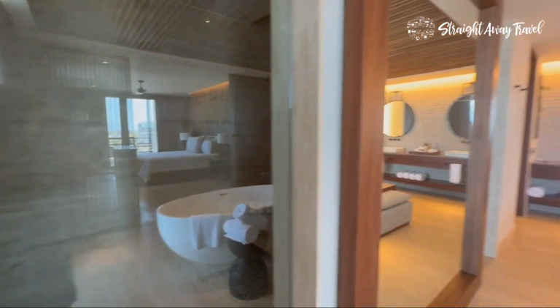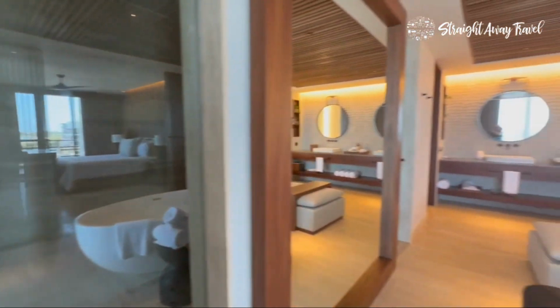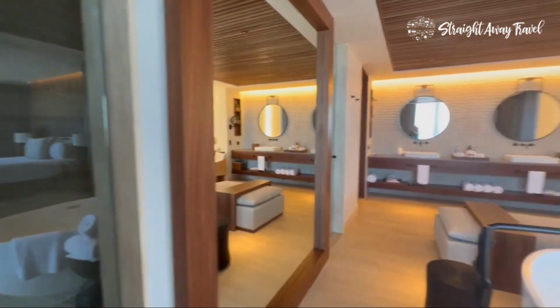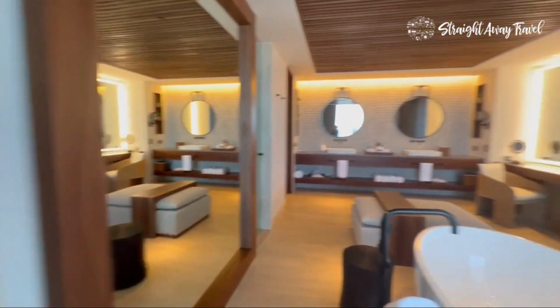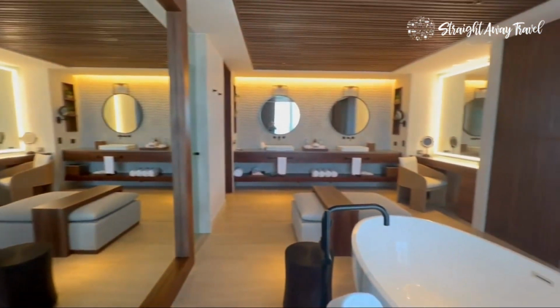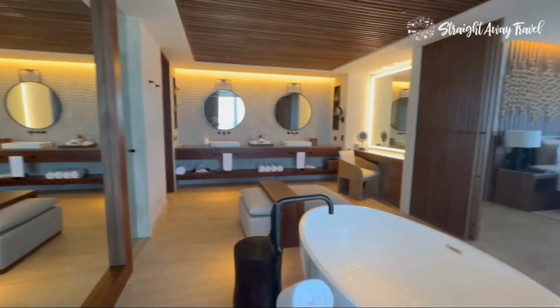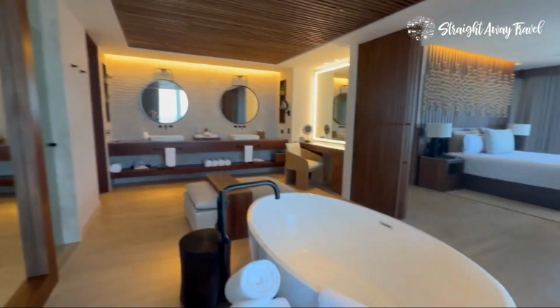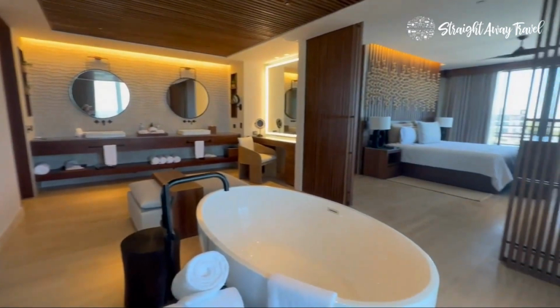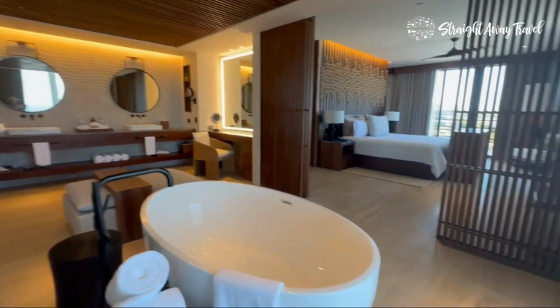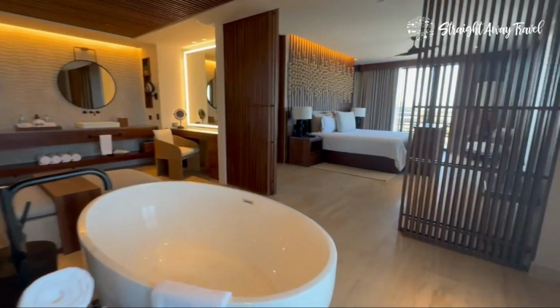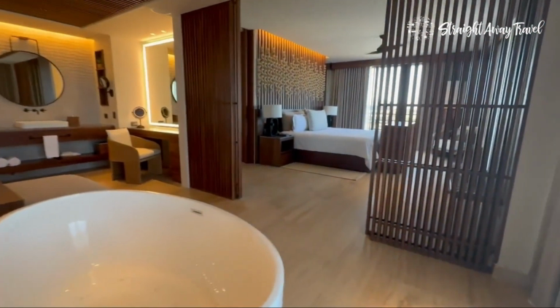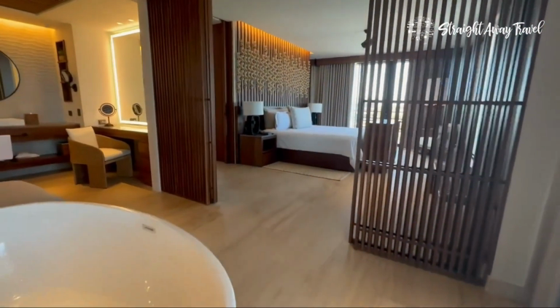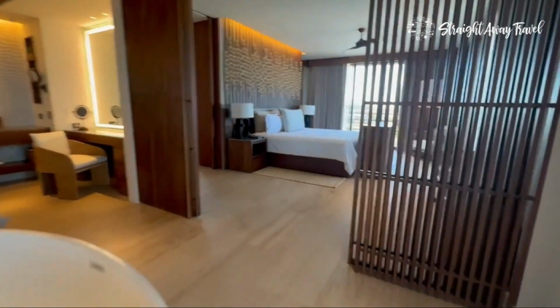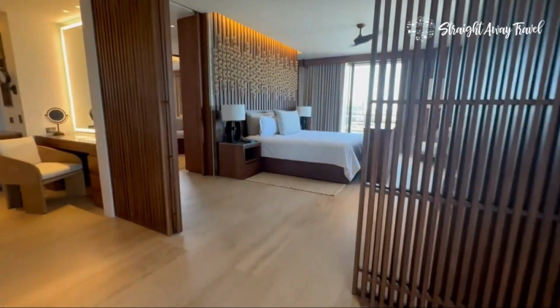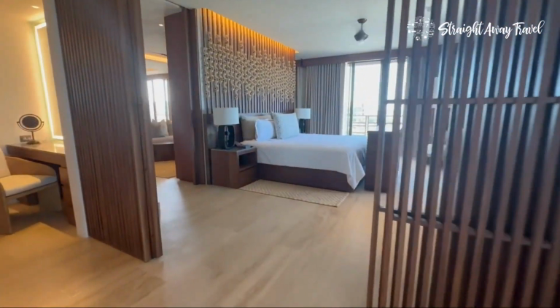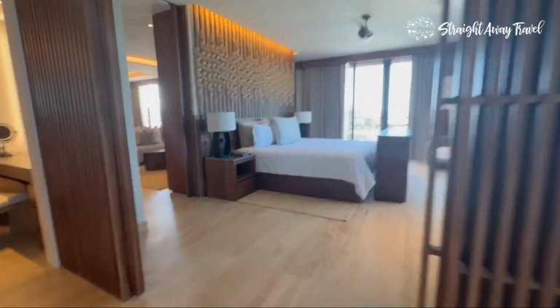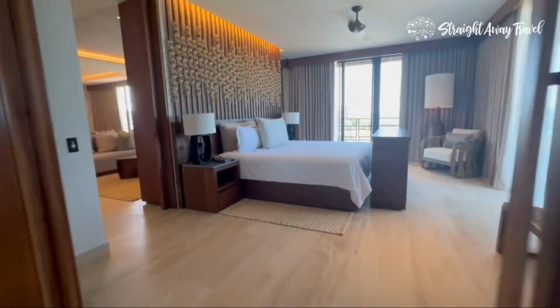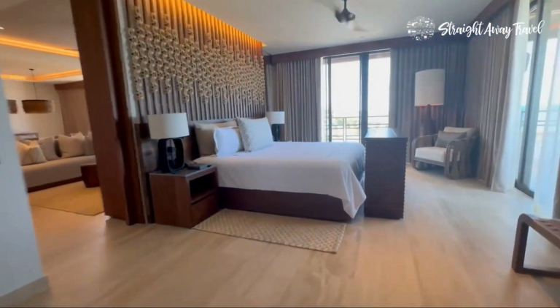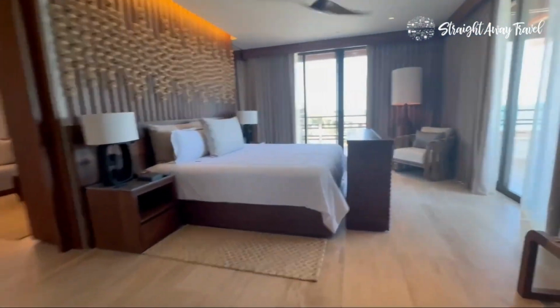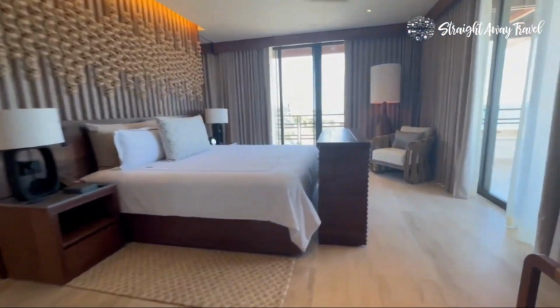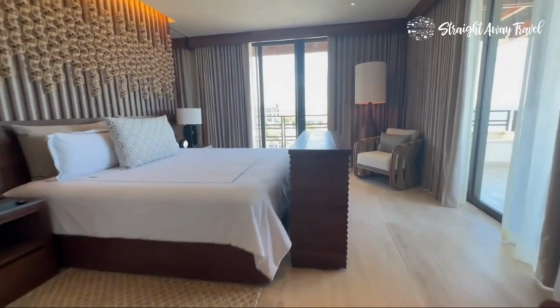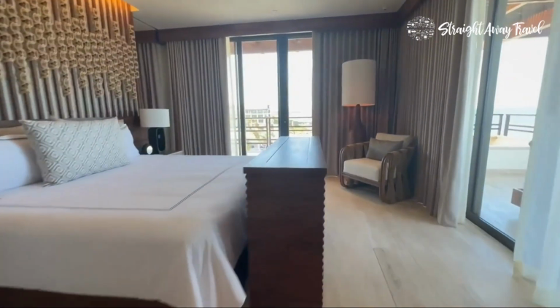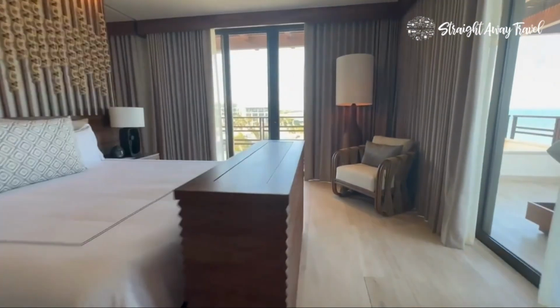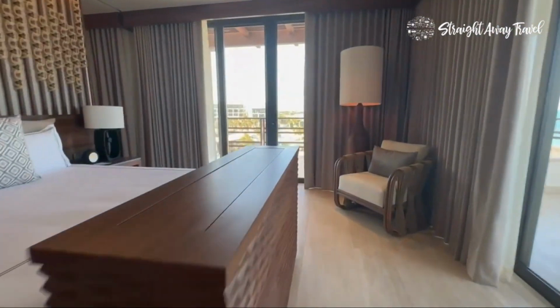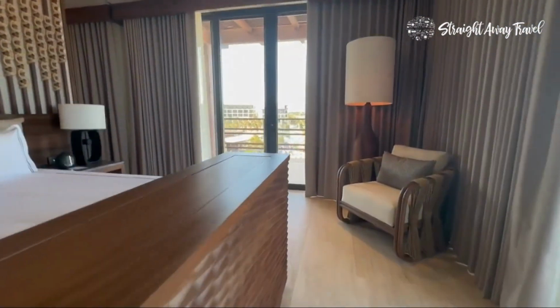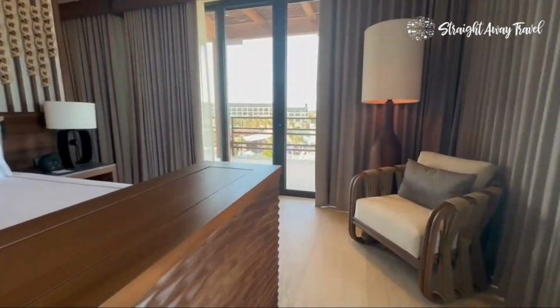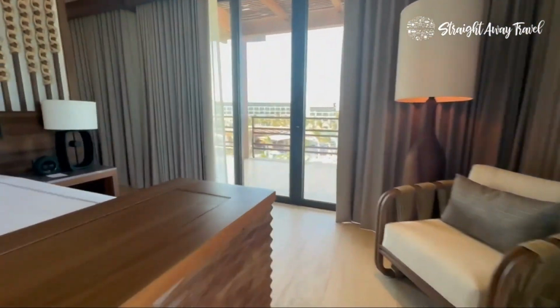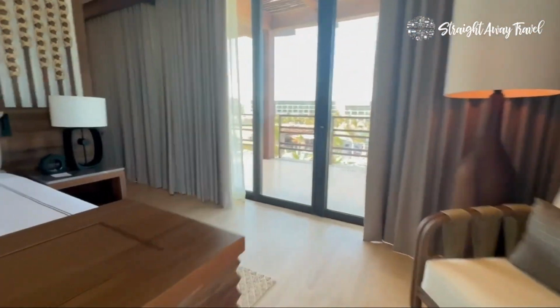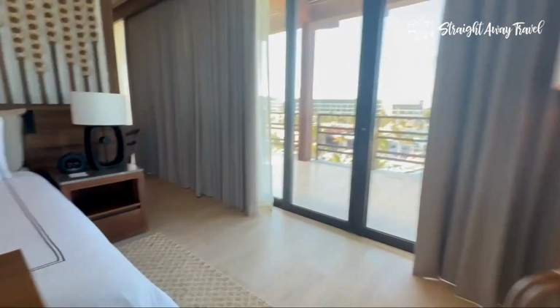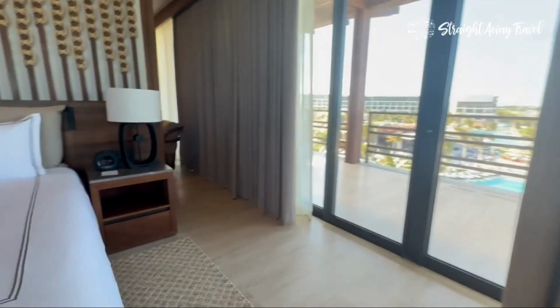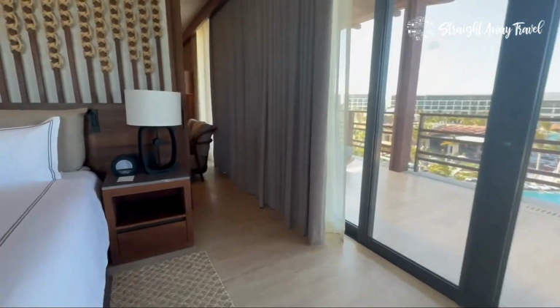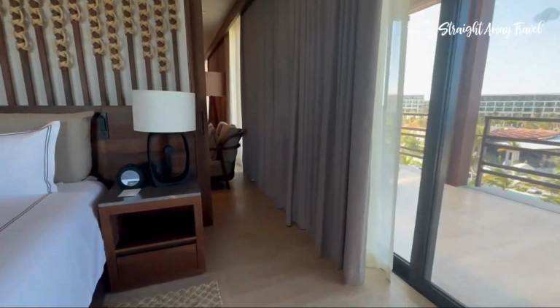Stay with me as I'm going through the other direction of the living room, back through the bathroom and bedroom. You're going to see that expansive wraparound balcony. Notice the TV is down now.